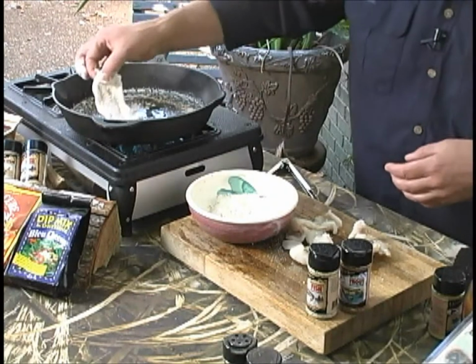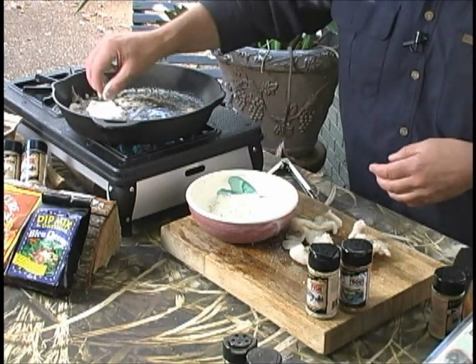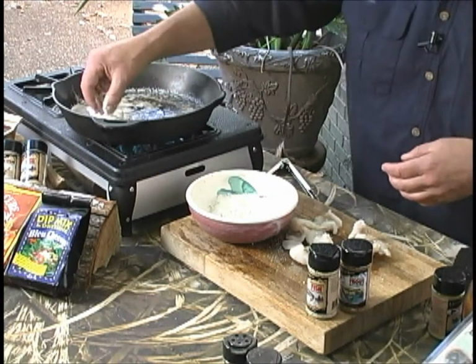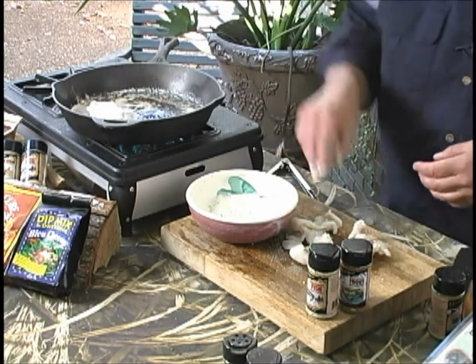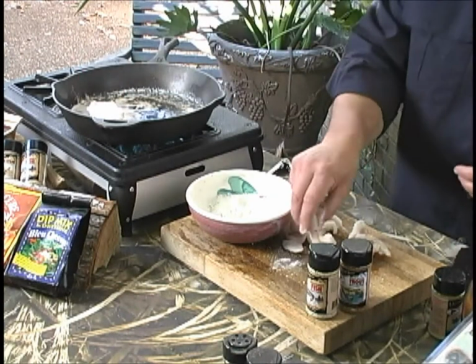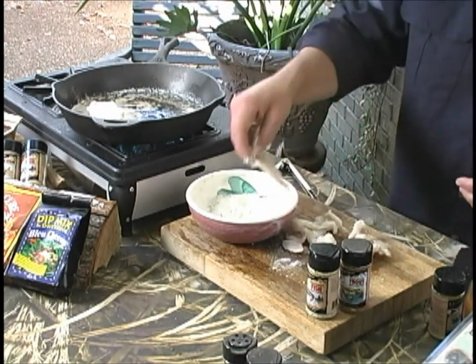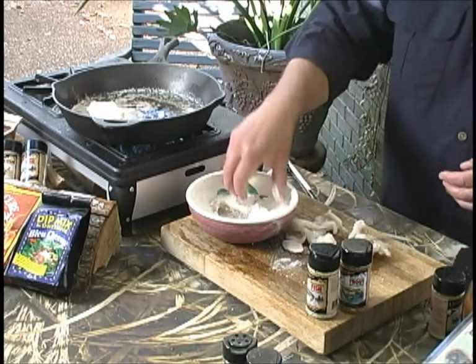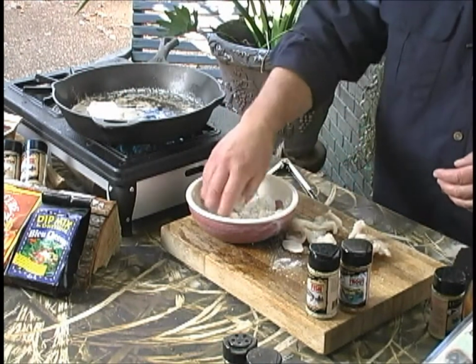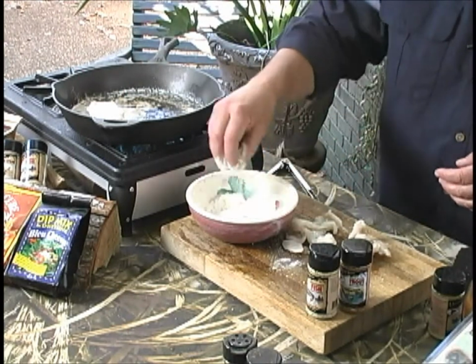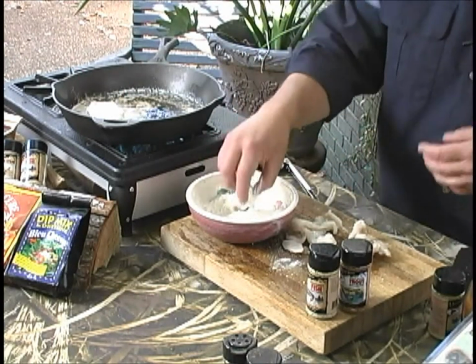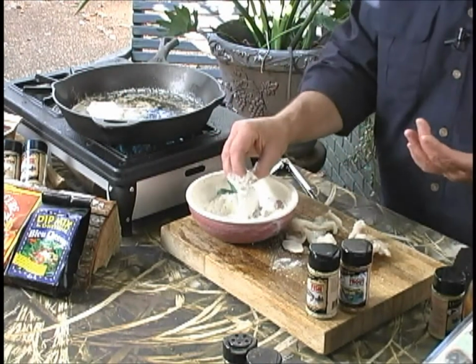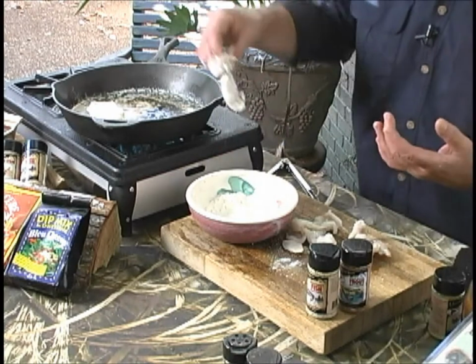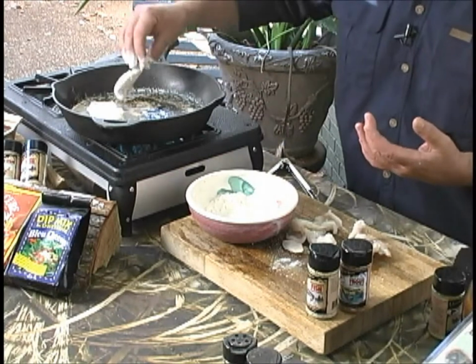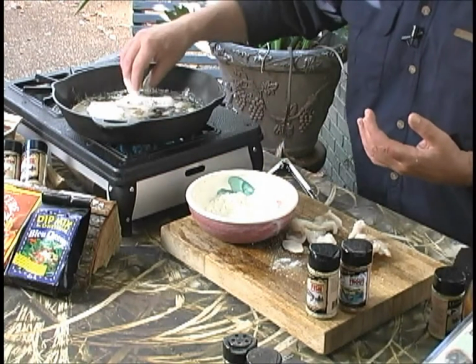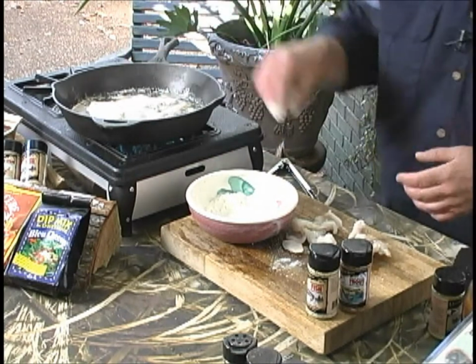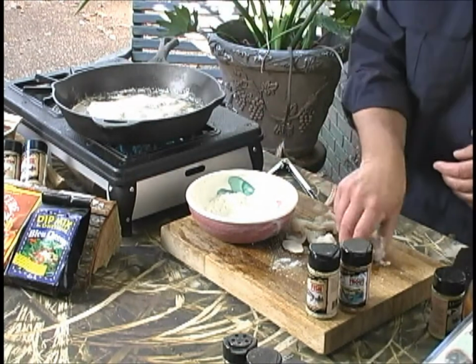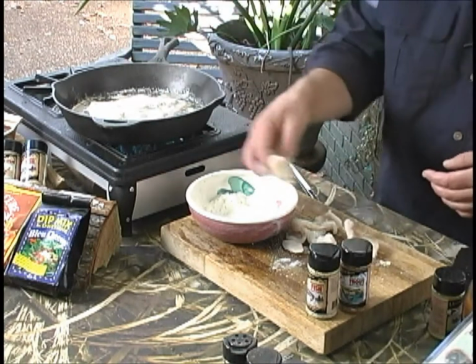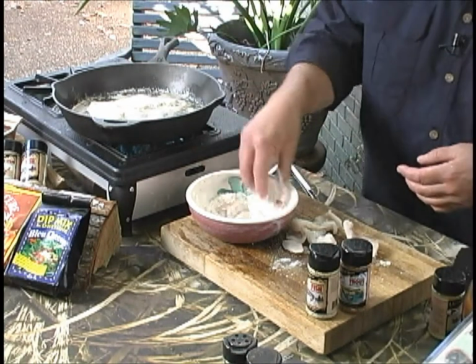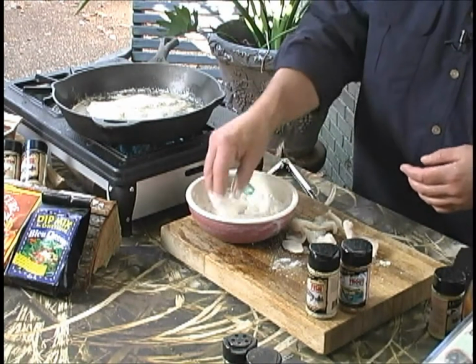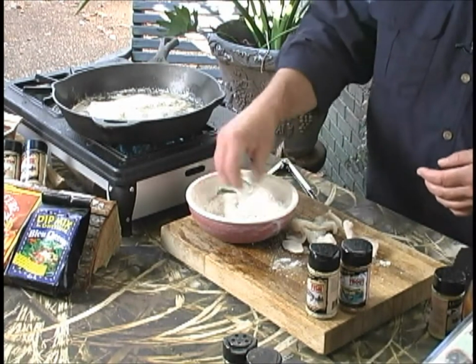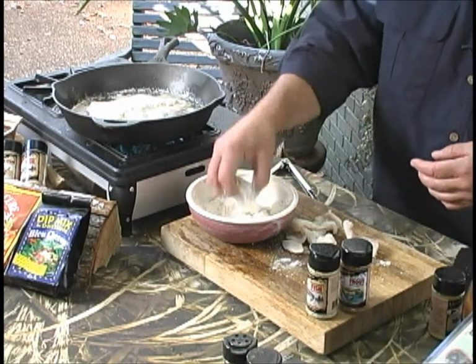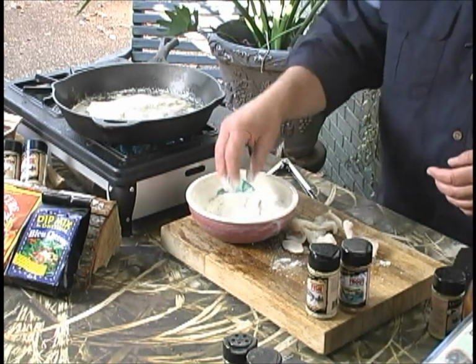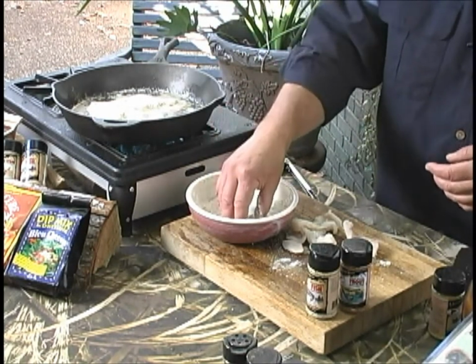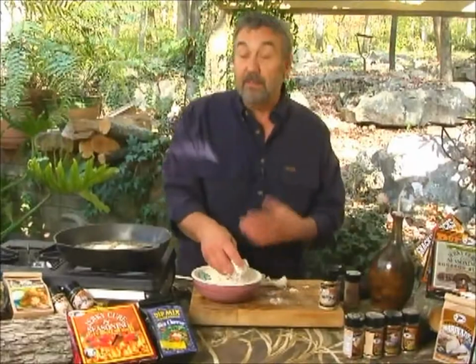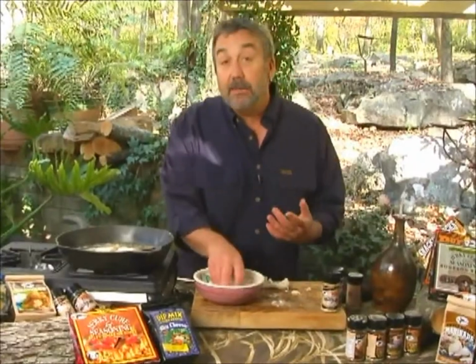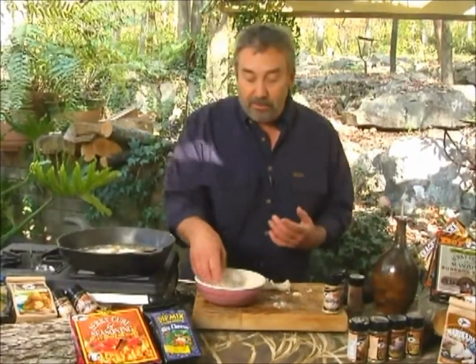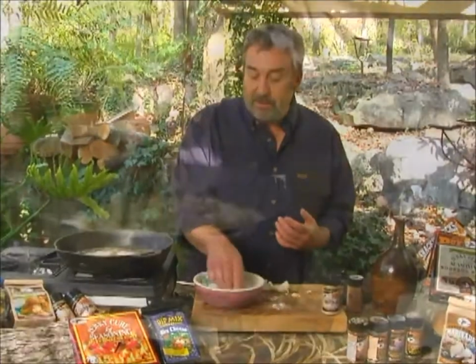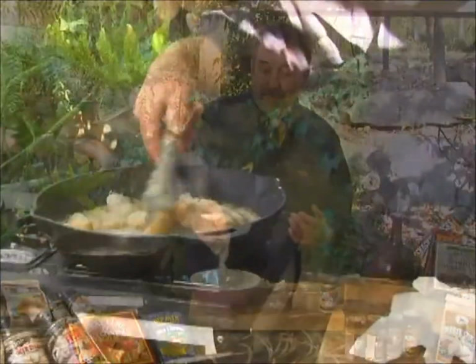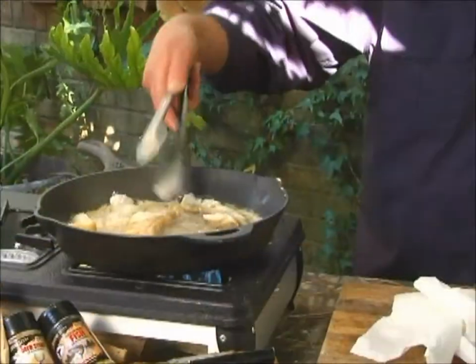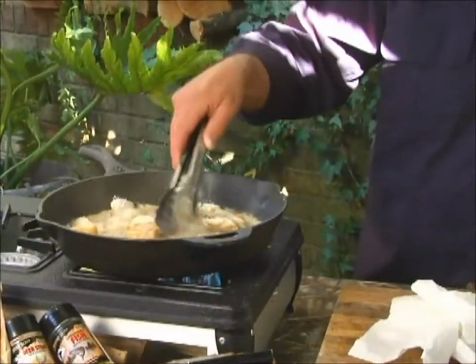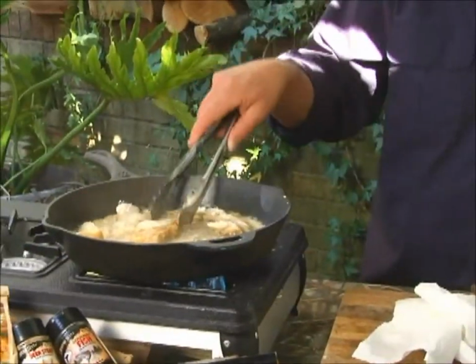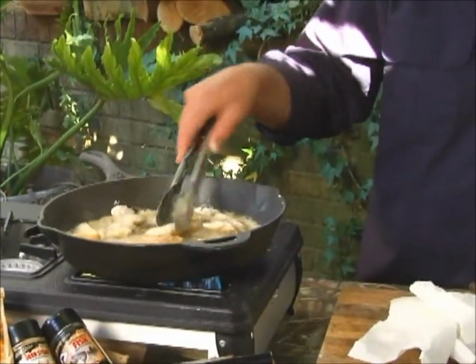Dredge it lightly — this is going to get a flip. We're not going to drown it. Once again, this isn't deep-frying, this is pan-frying. A light coat will get you there. Once it's lightly browned on one side, flip it over and get the other side.